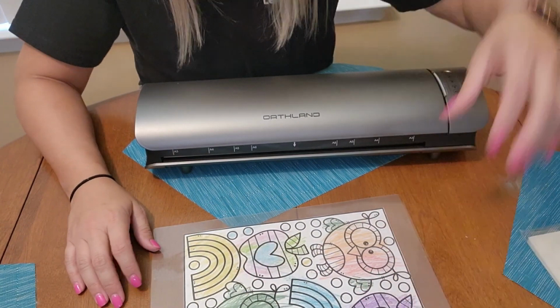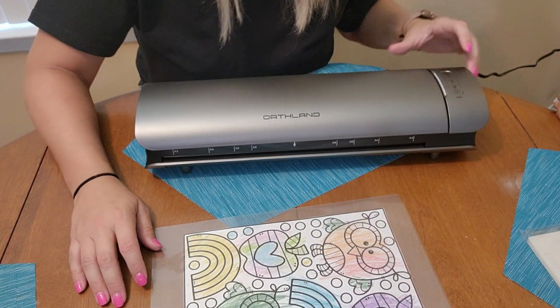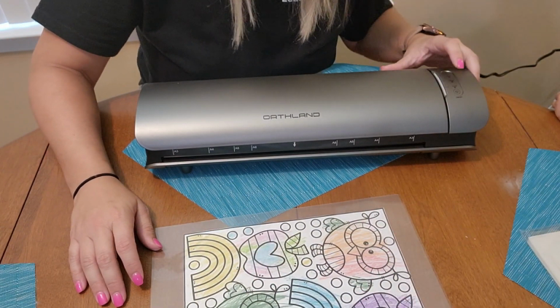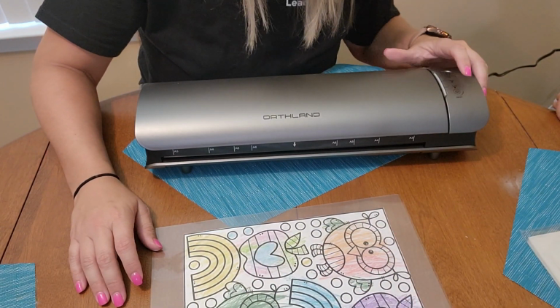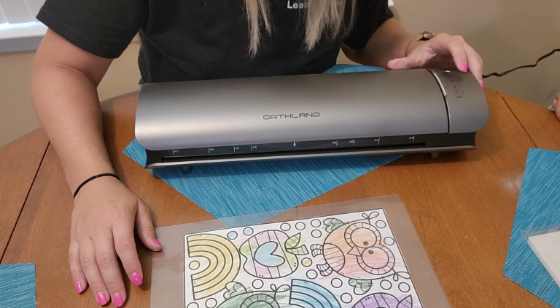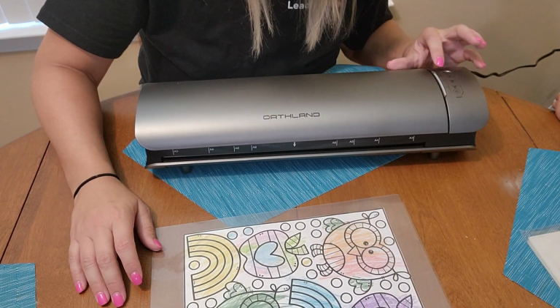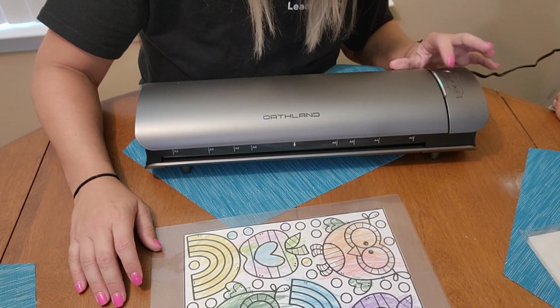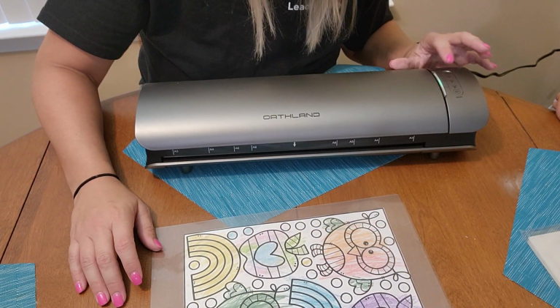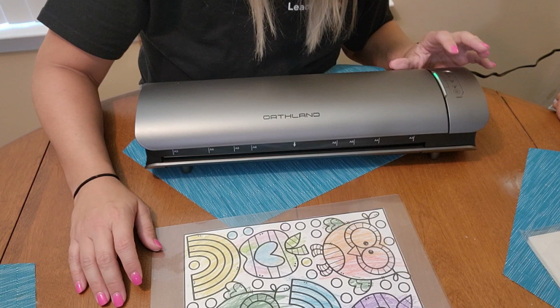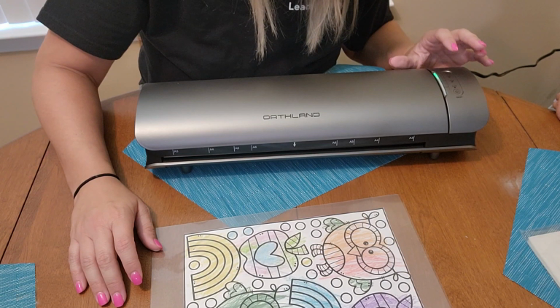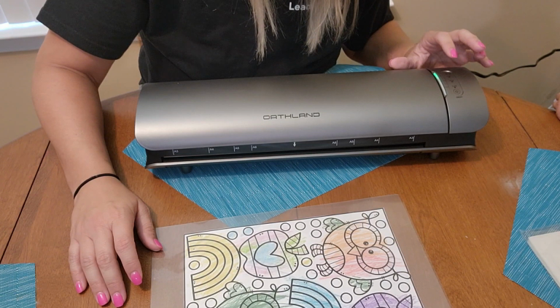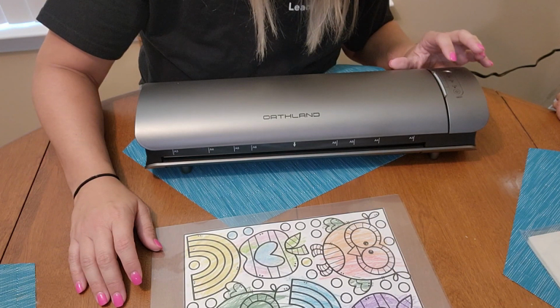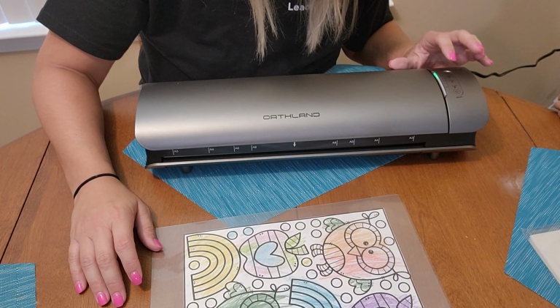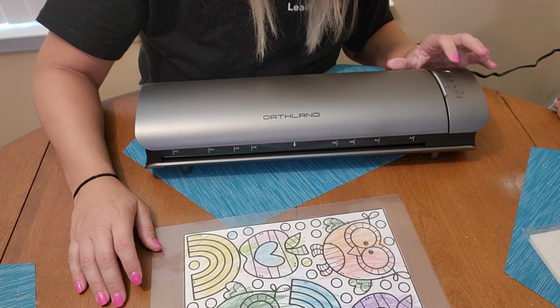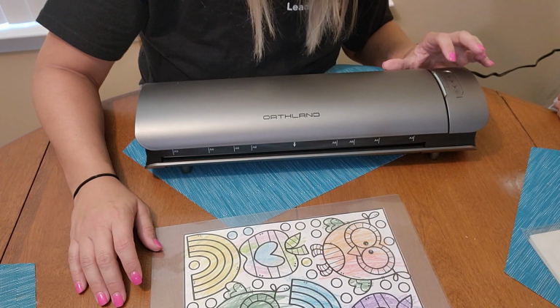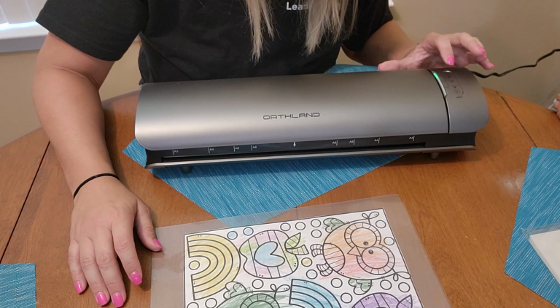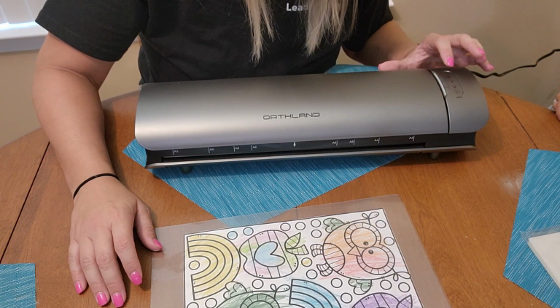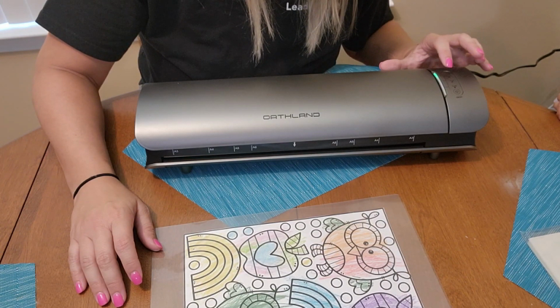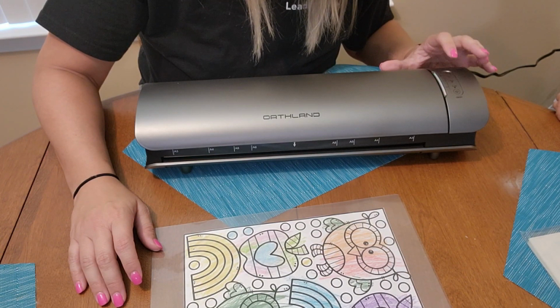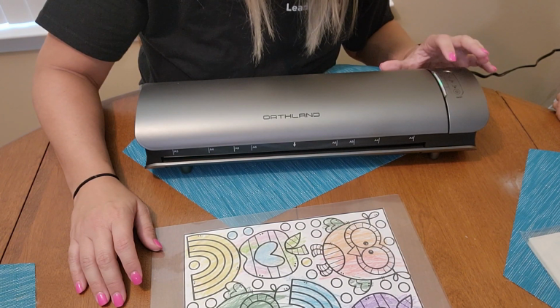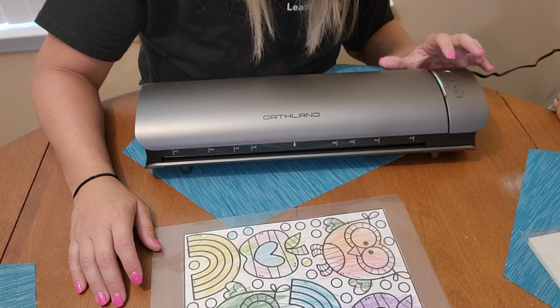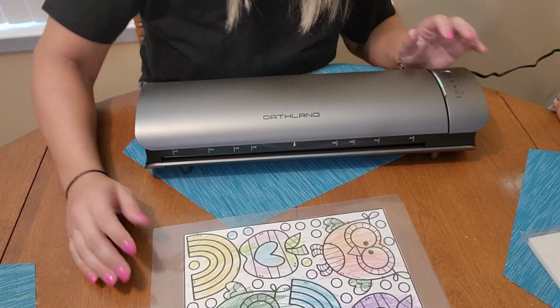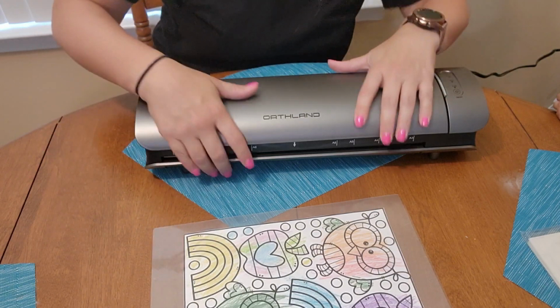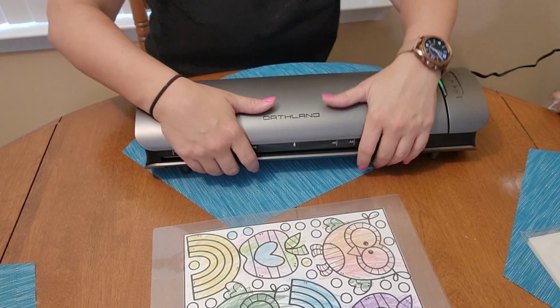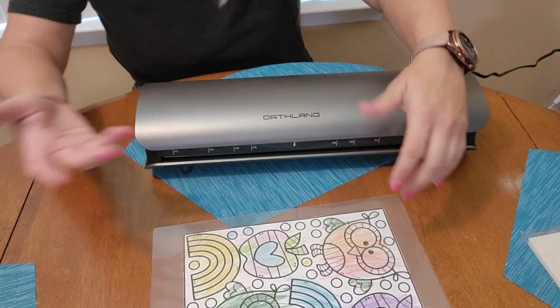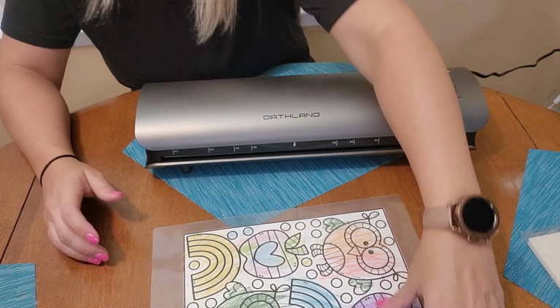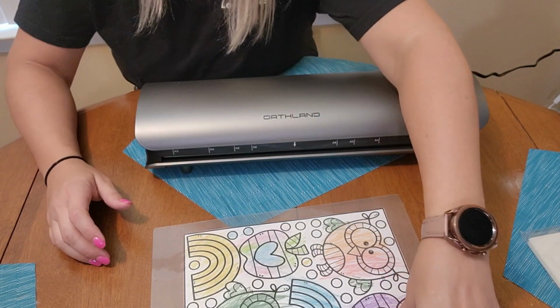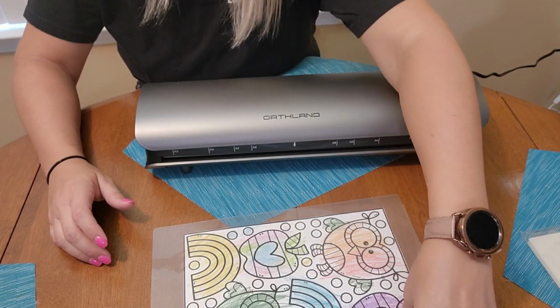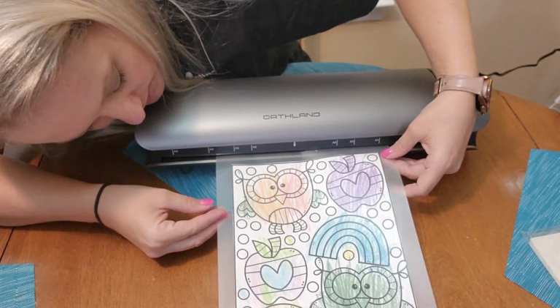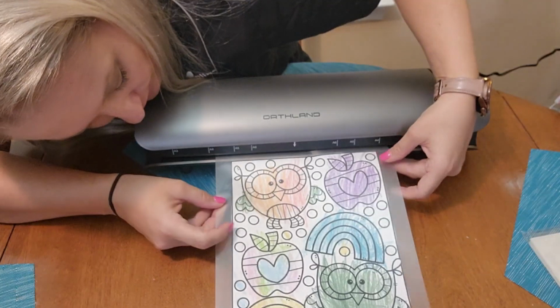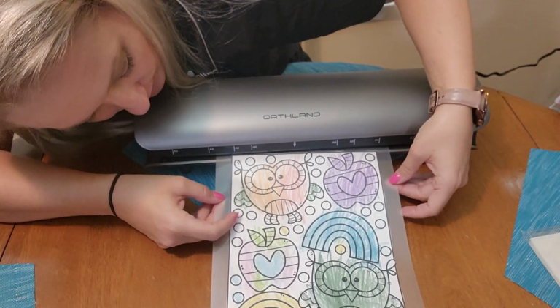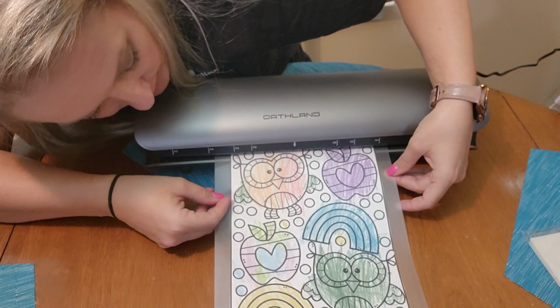So I put this thing on three mil for heat. I think it's ready to go. I'm just going to slide it right in here like this.